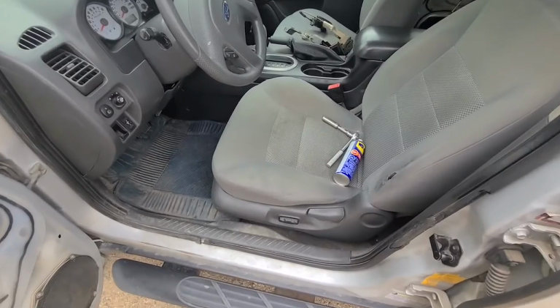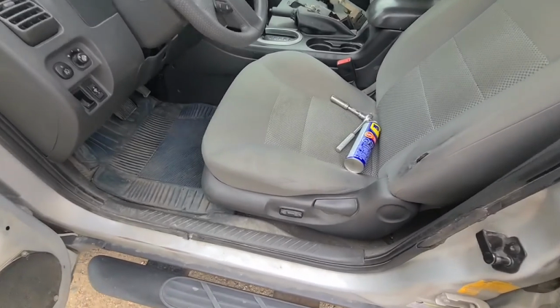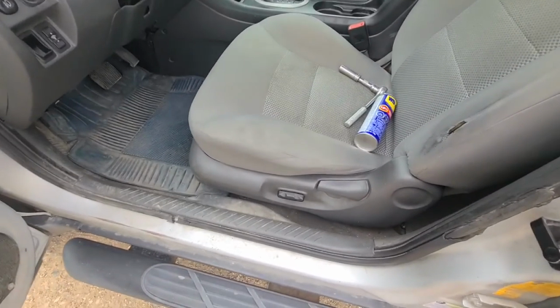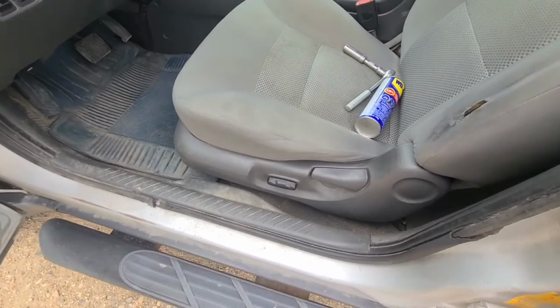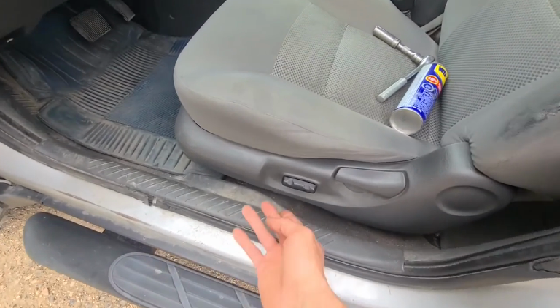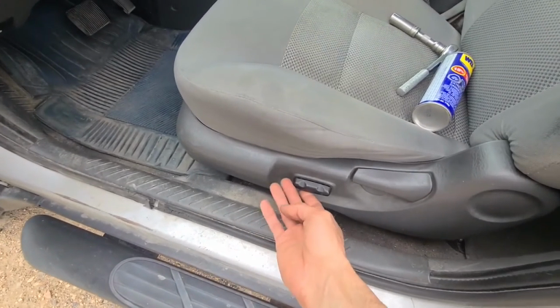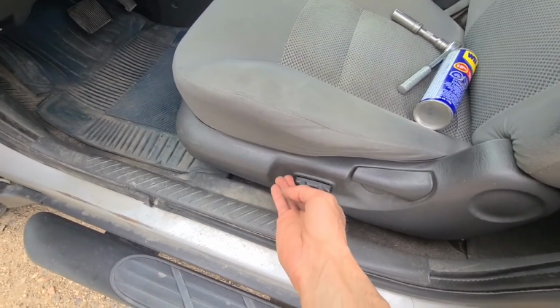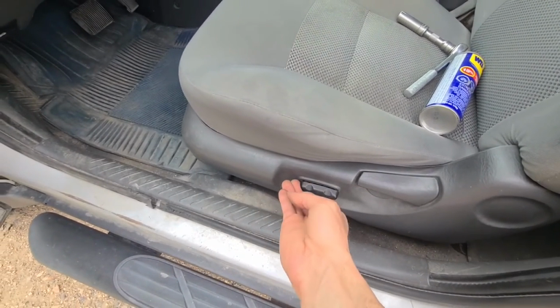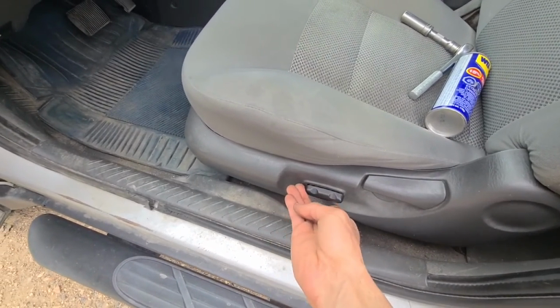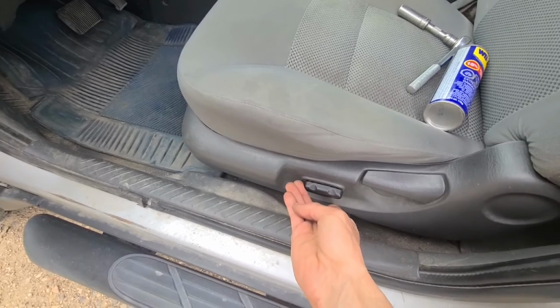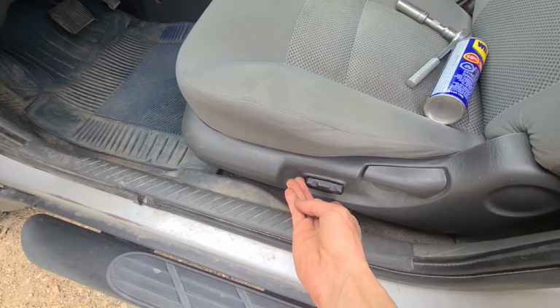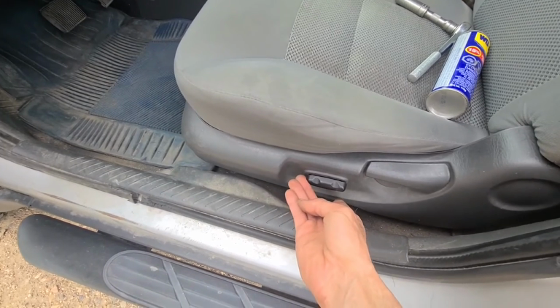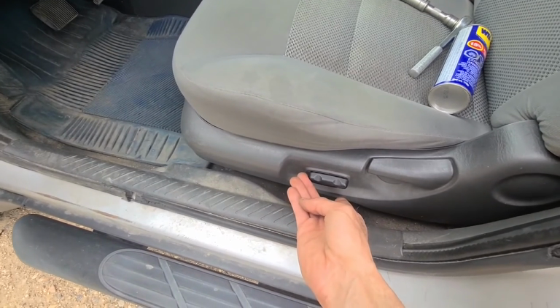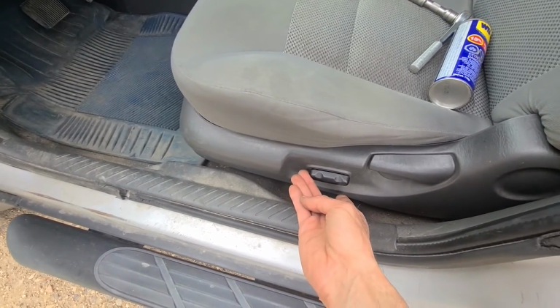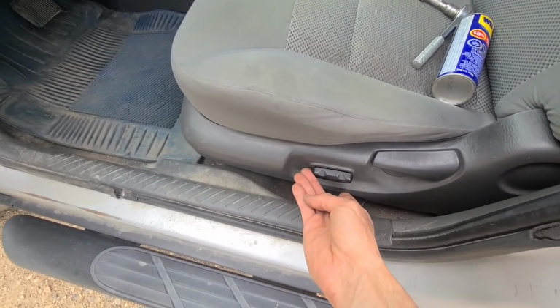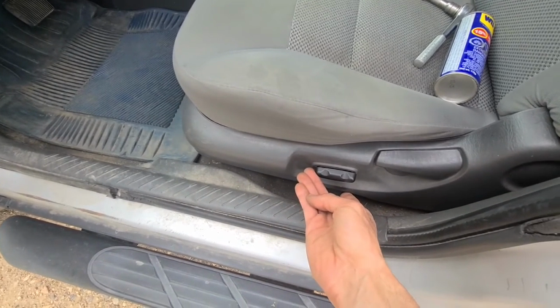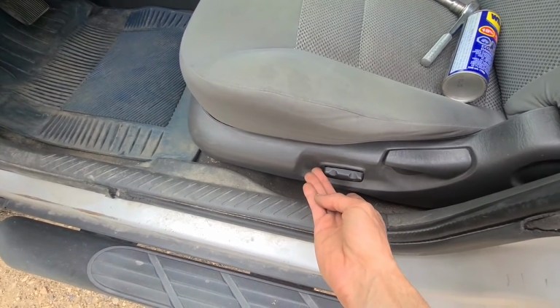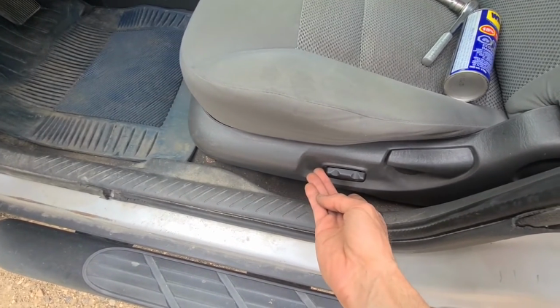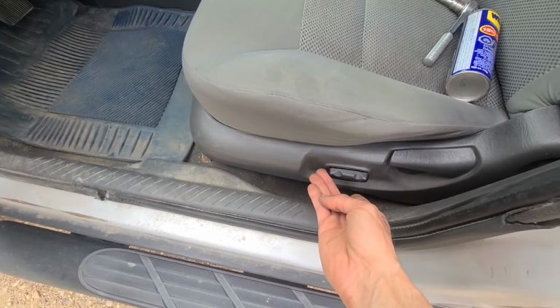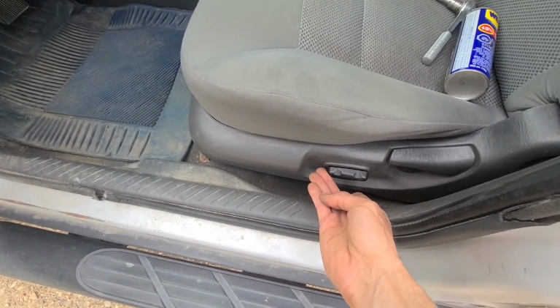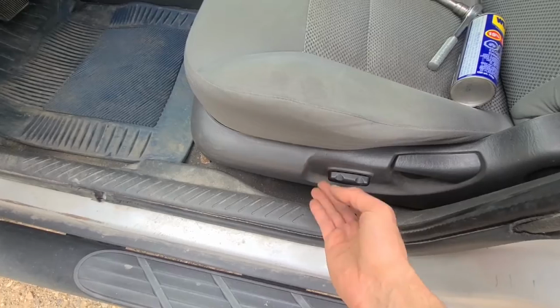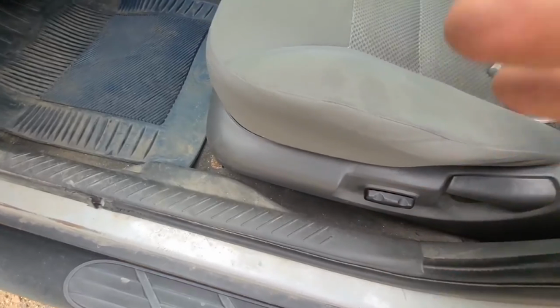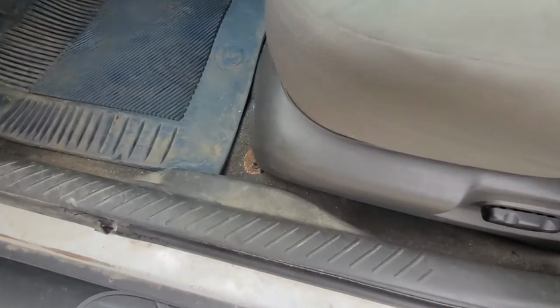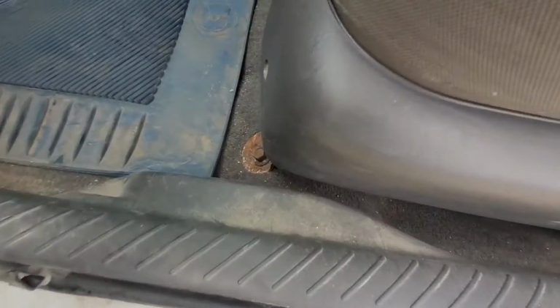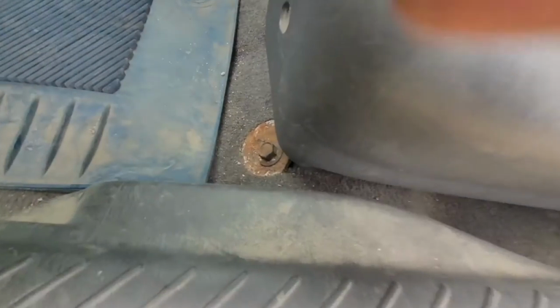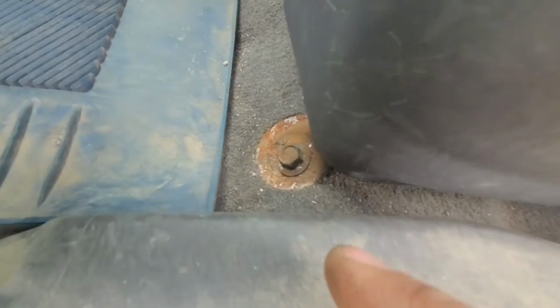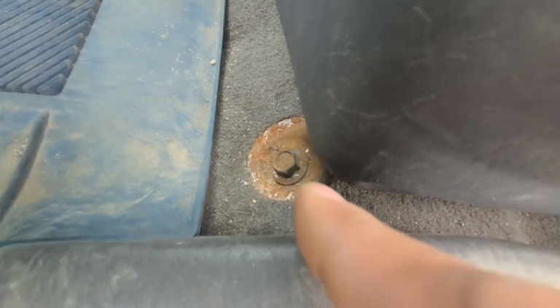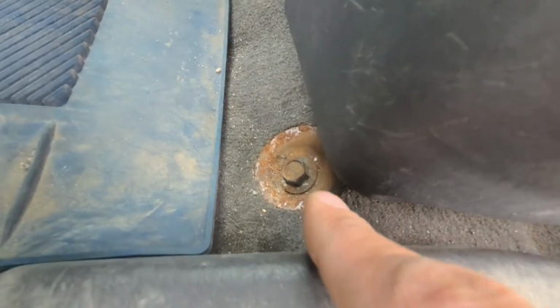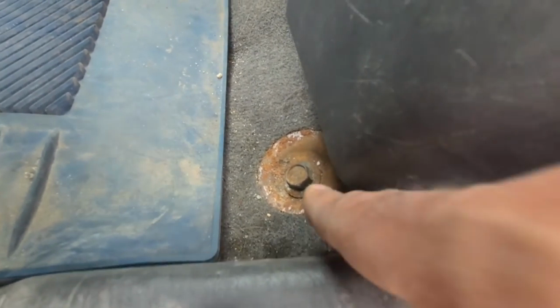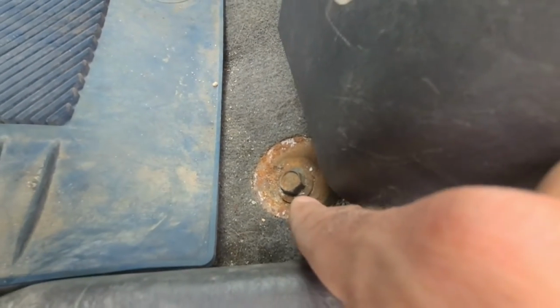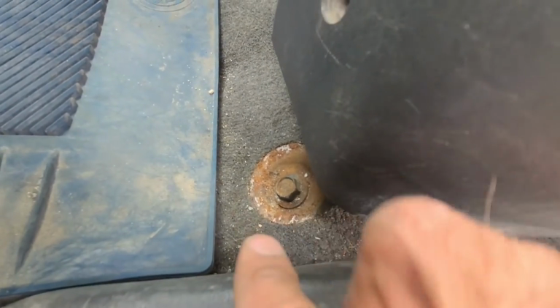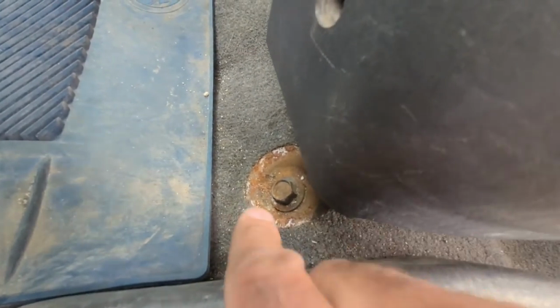The first thing you will want to do is move the seat all the way to the back. If you have a power seat just use this button. If you have a manual seat just slide it all the way back, and that way you will get access to two 15 millimeter screws.